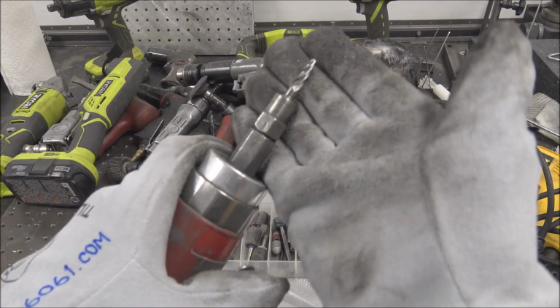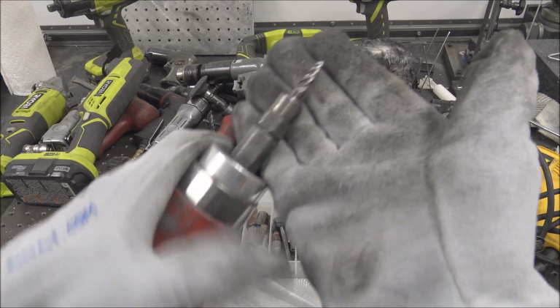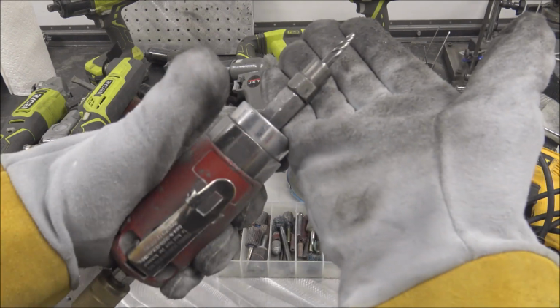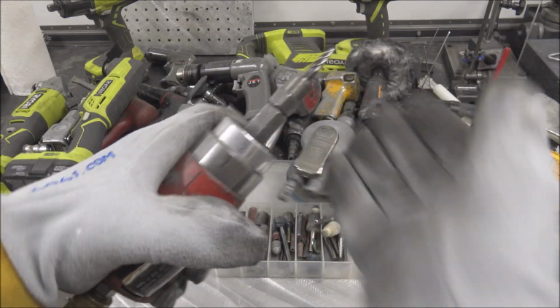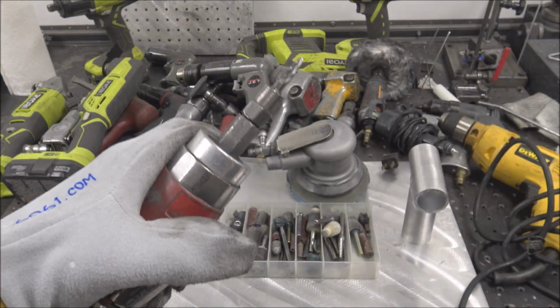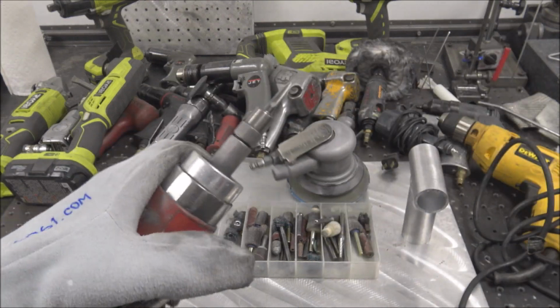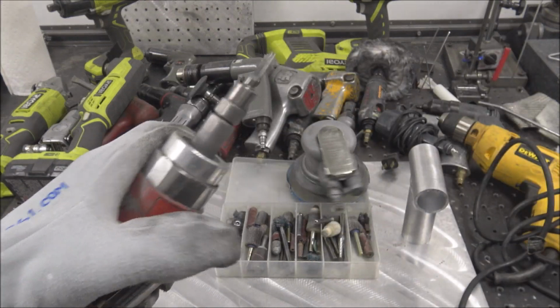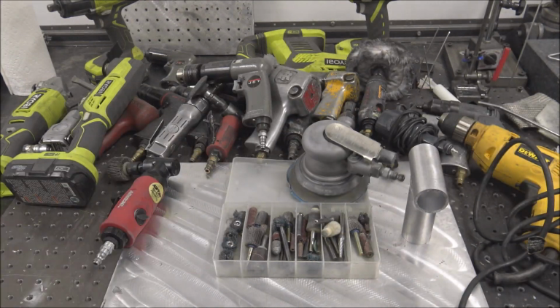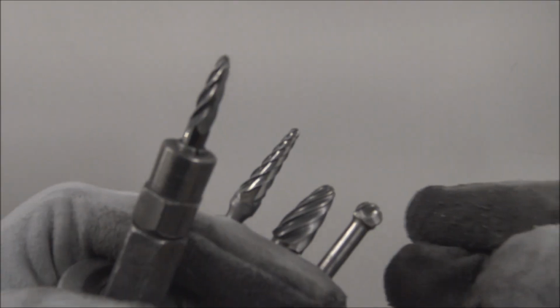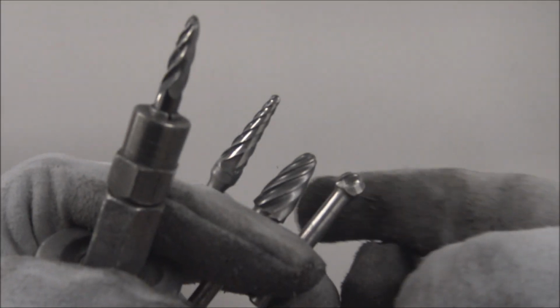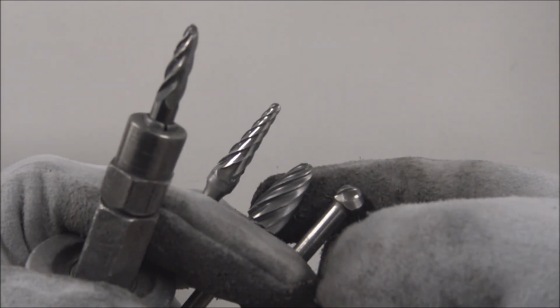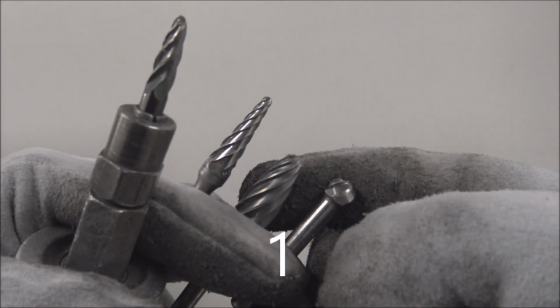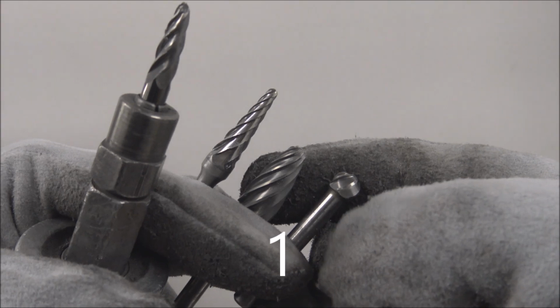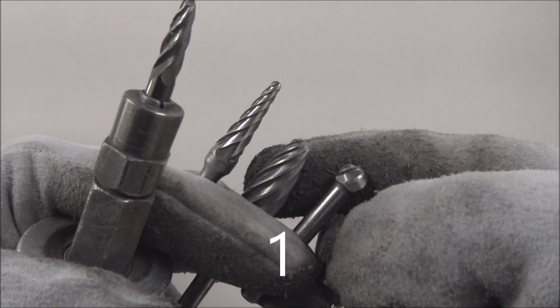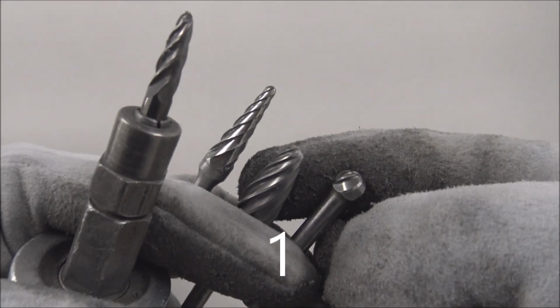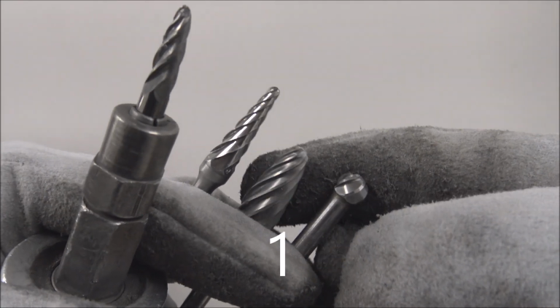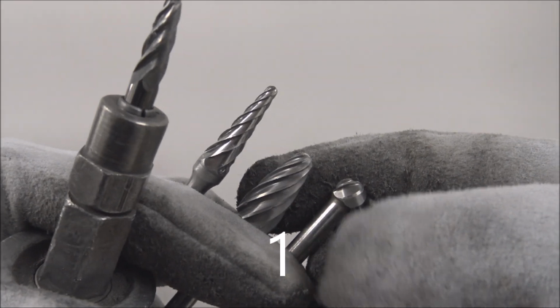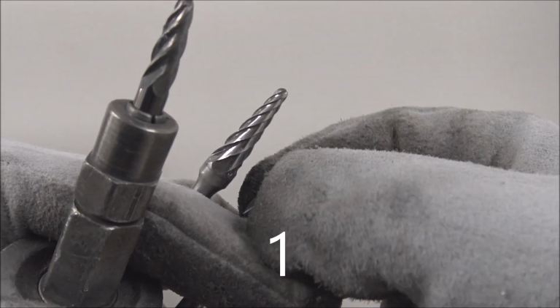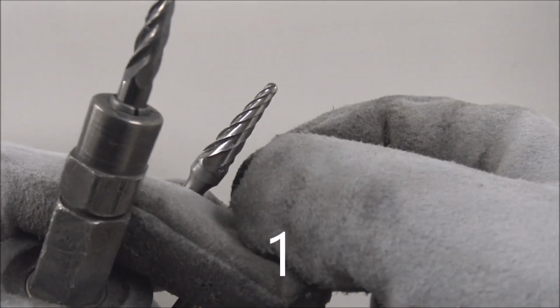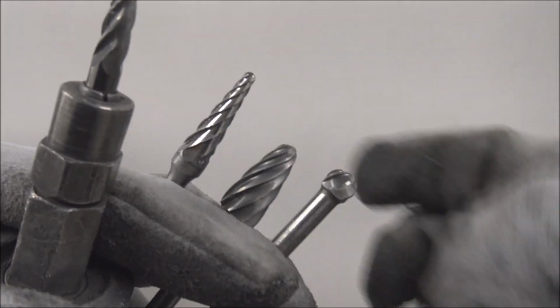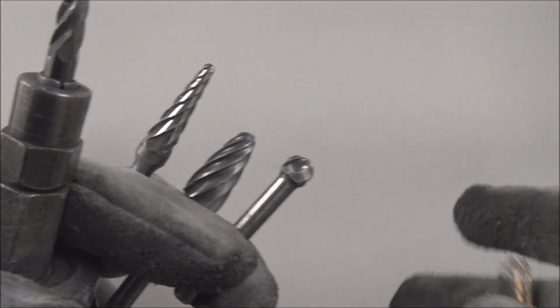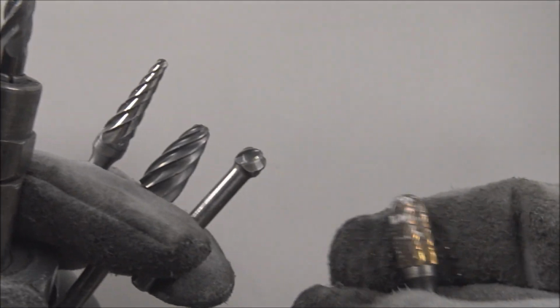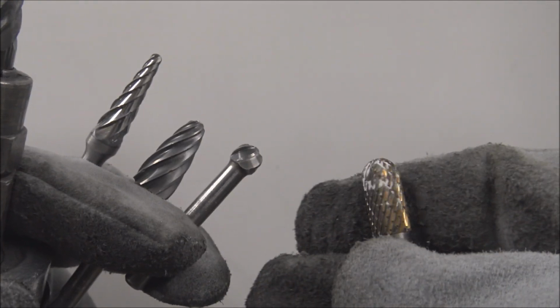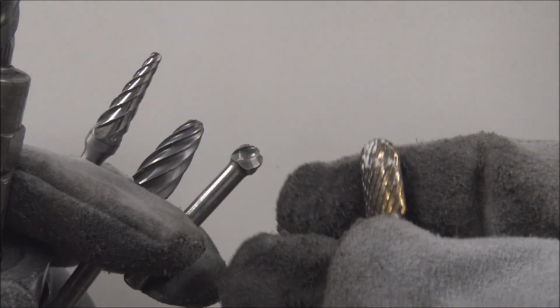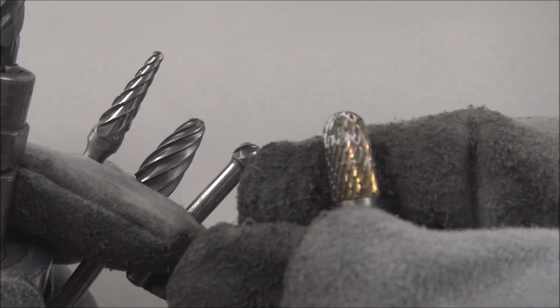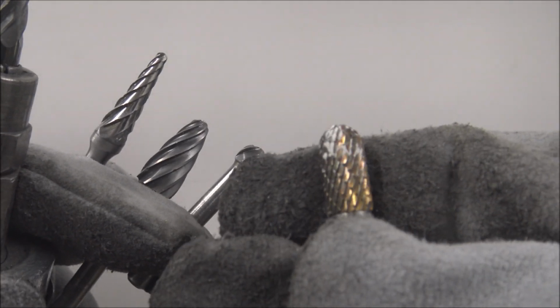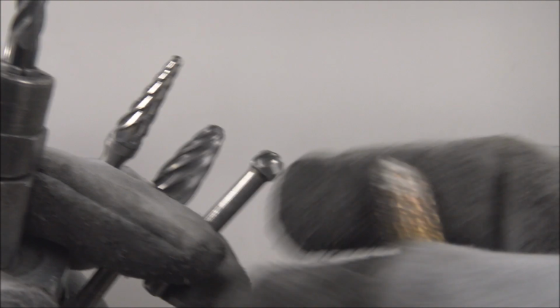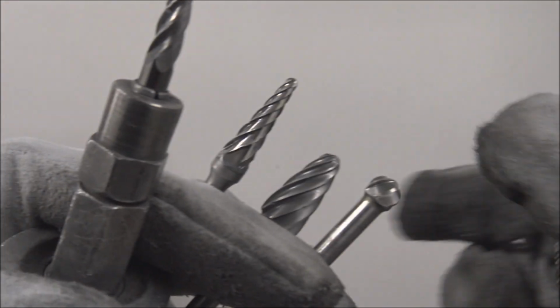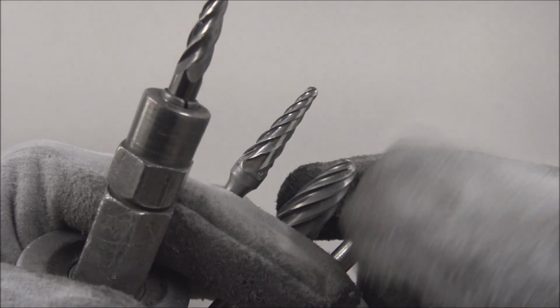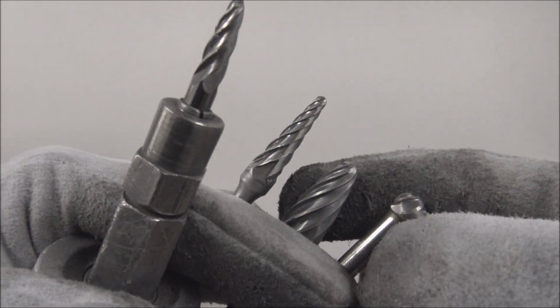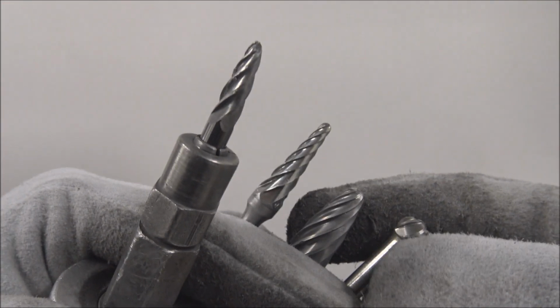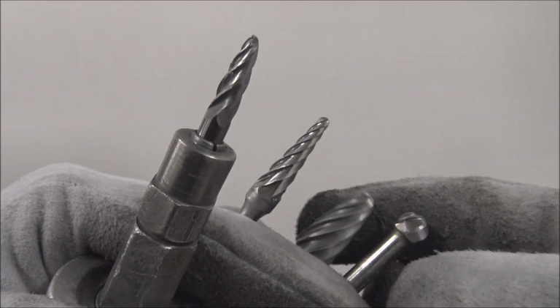Let's start with die grinders. These are a must-have set of bits for aluminum workers. They have wide flute spacing so they don't clog up like a normal bit, and they remove material real fast.